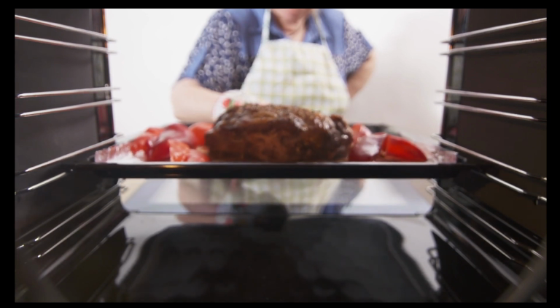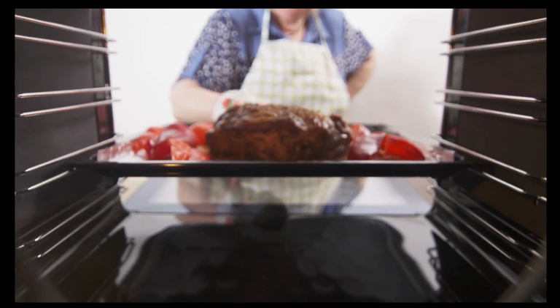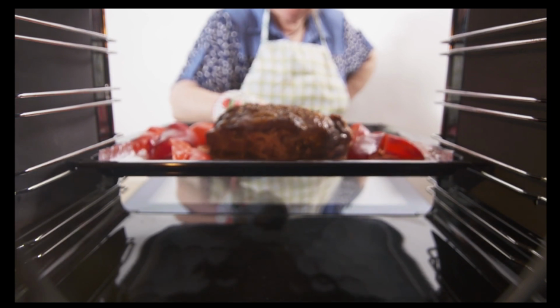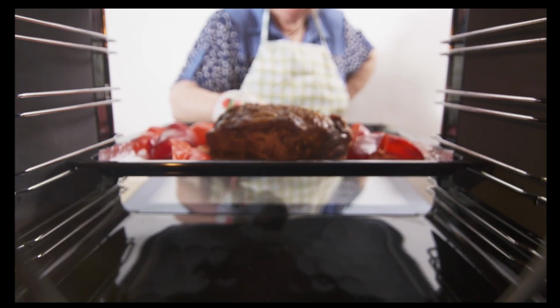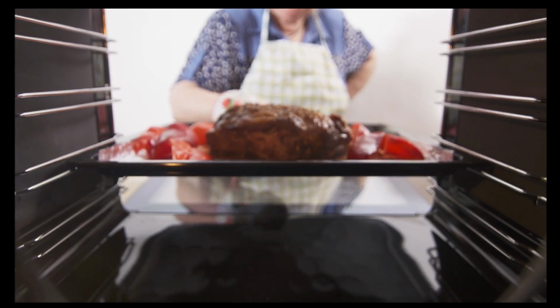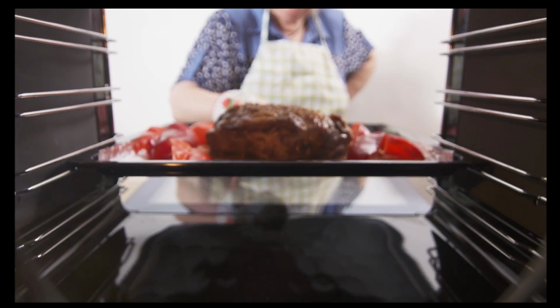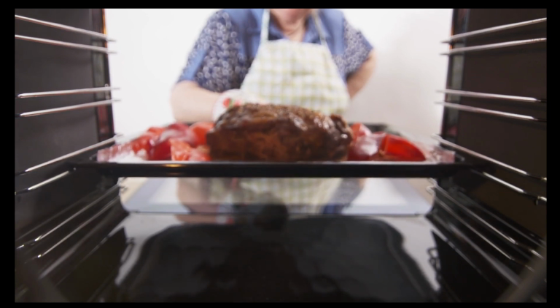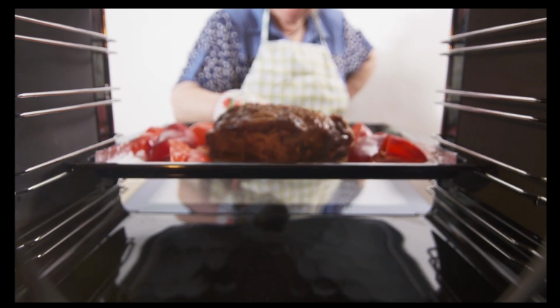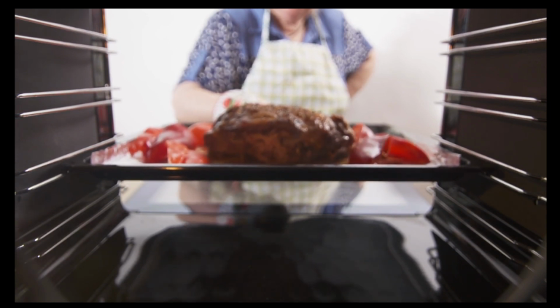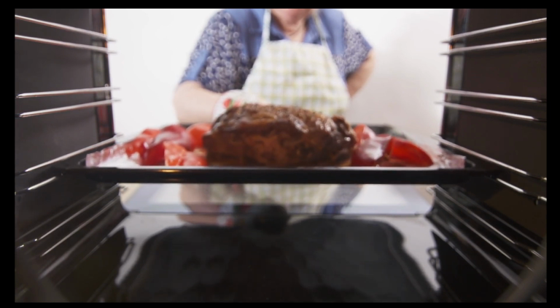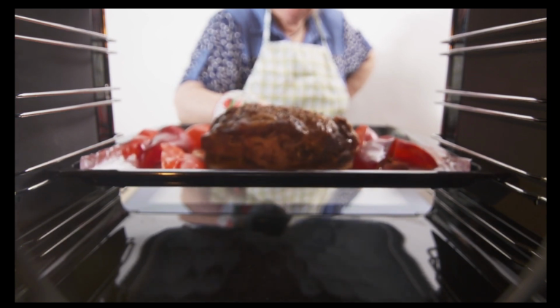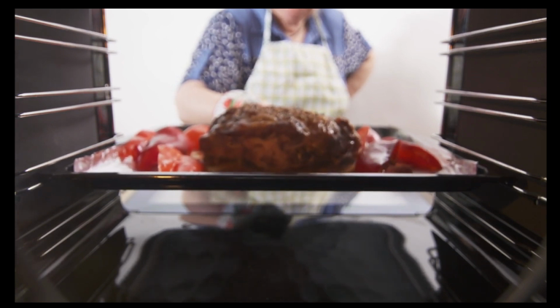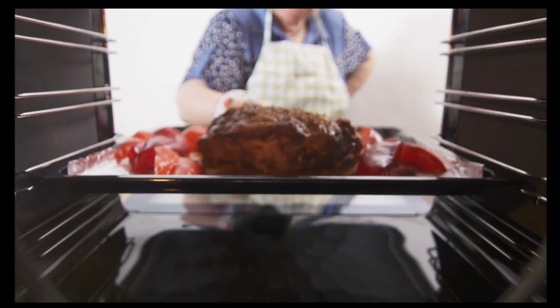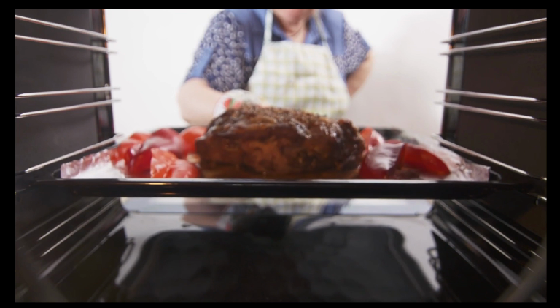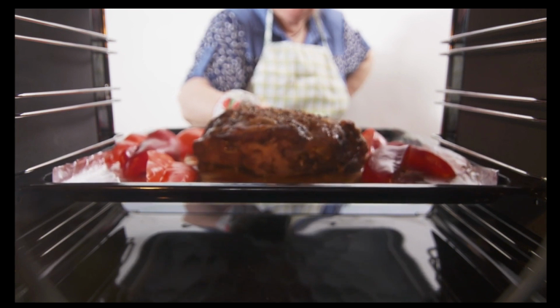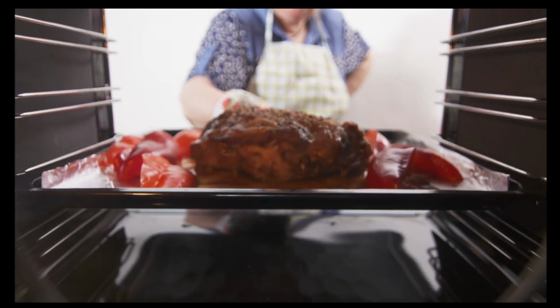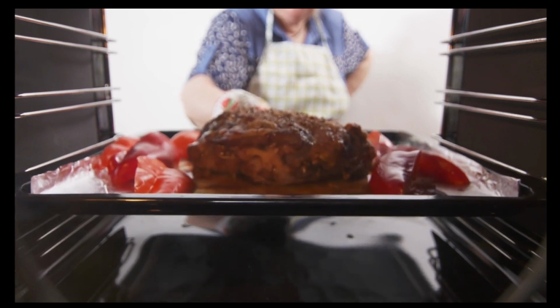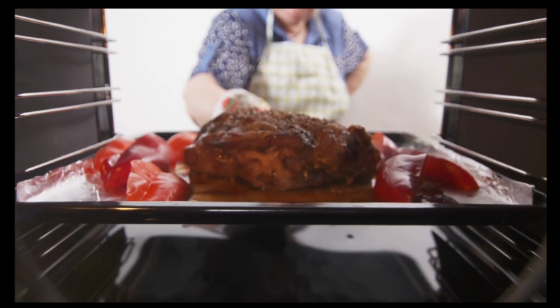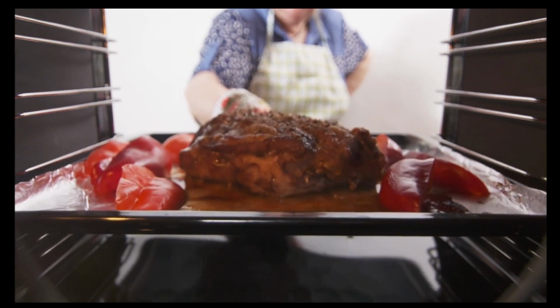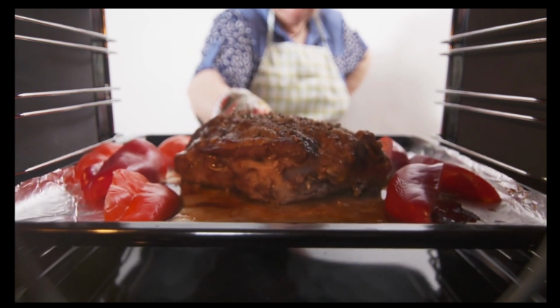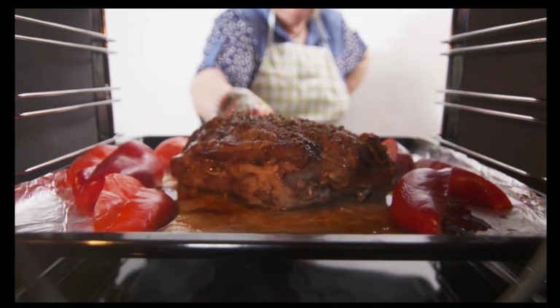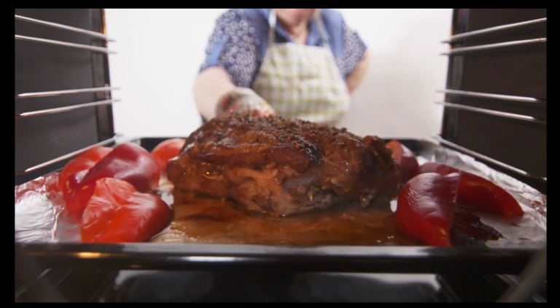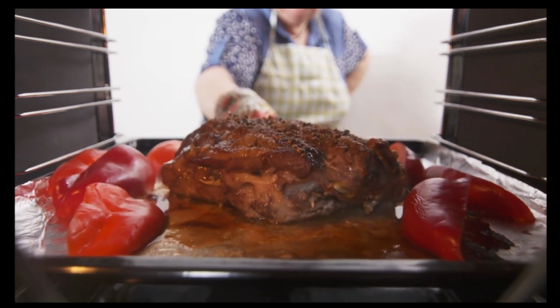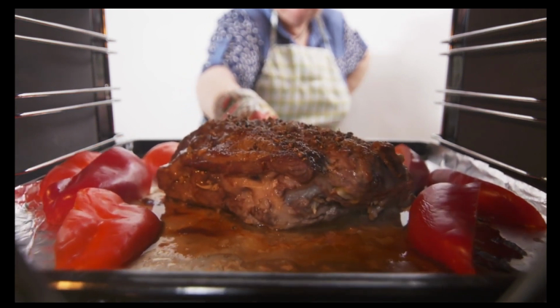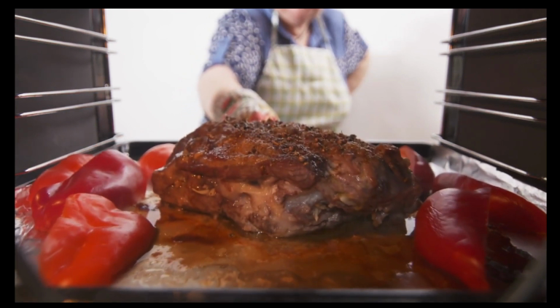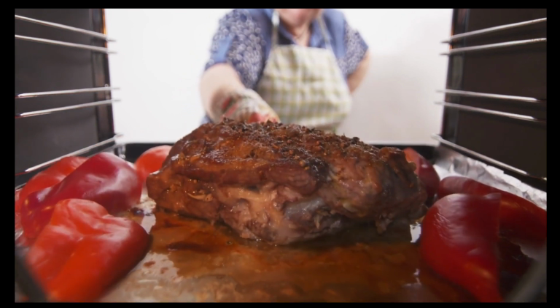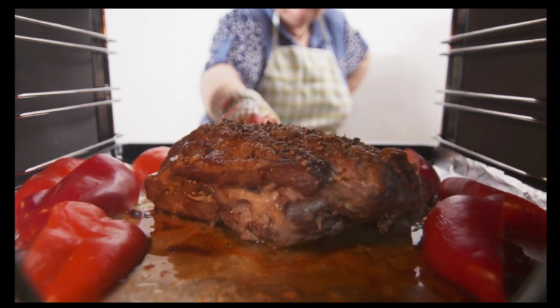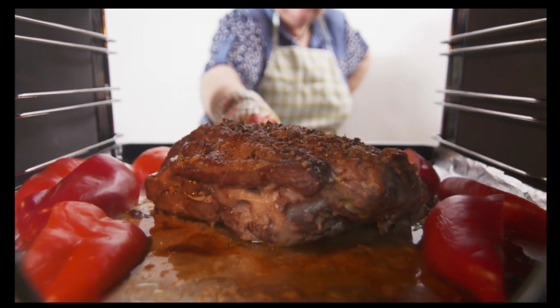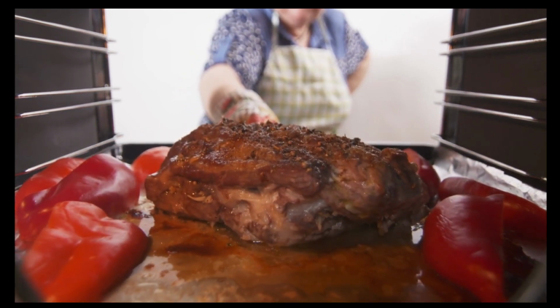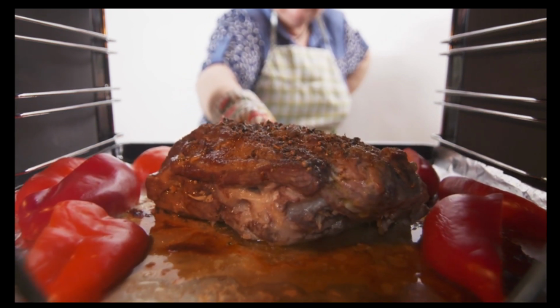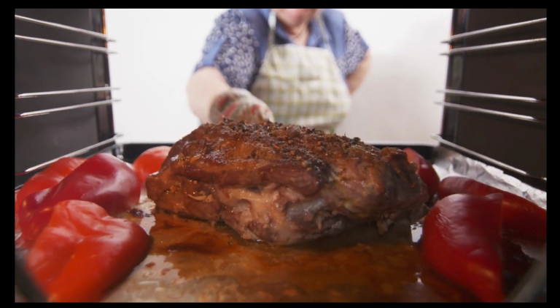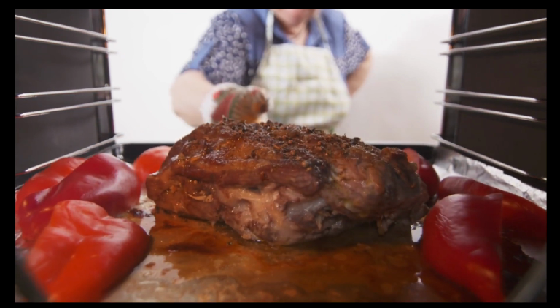Turn the oven down to 180 degrees Celsius and cook for 30 to 35 minutes per kilogram, depending on how well you like your roast cooked.